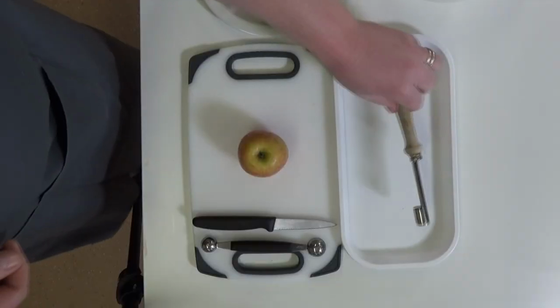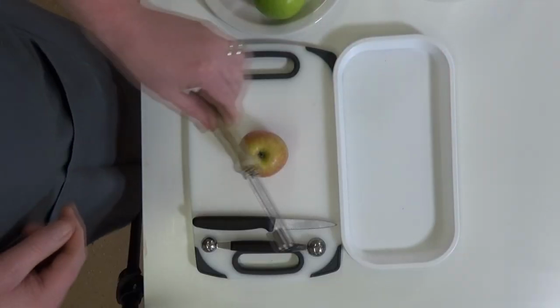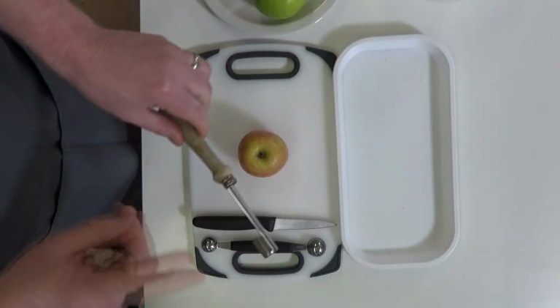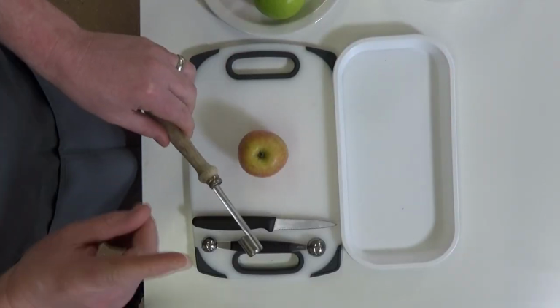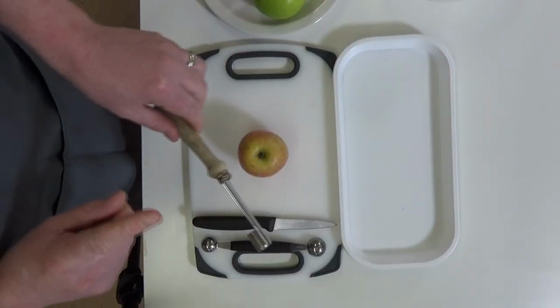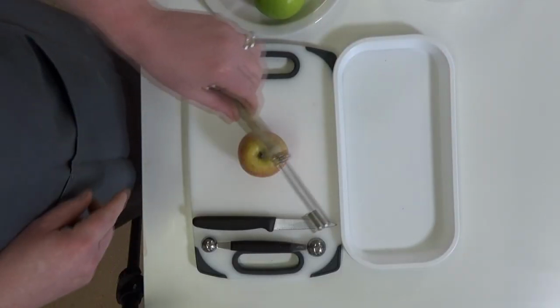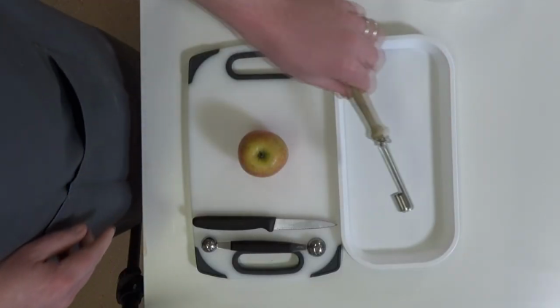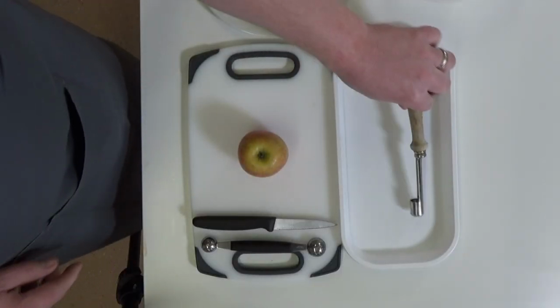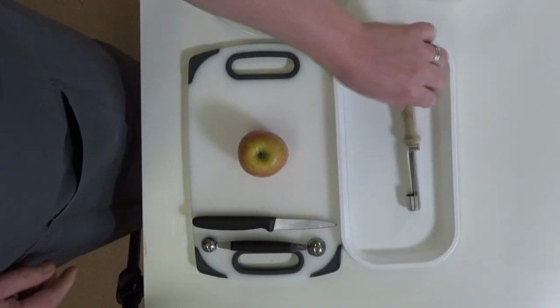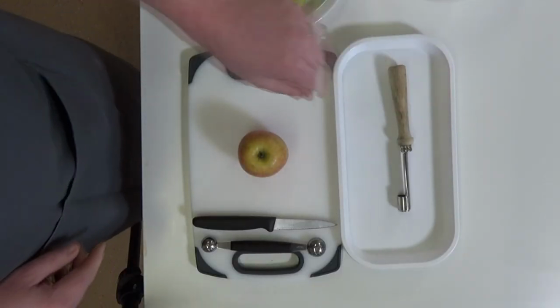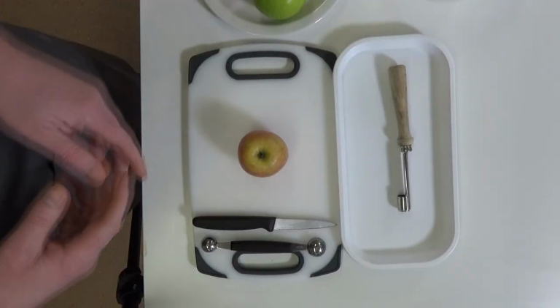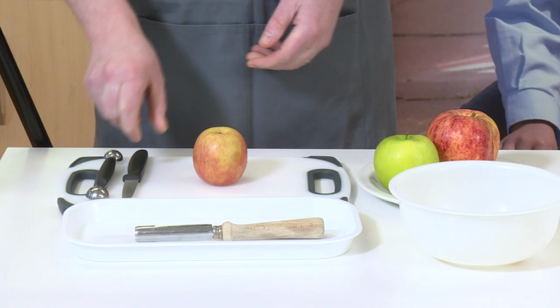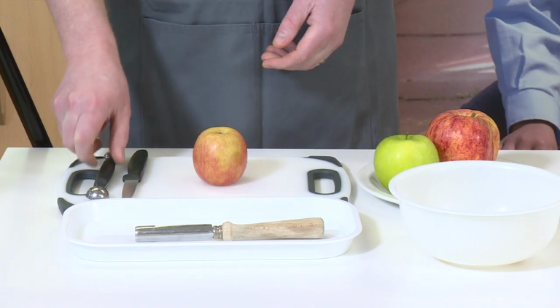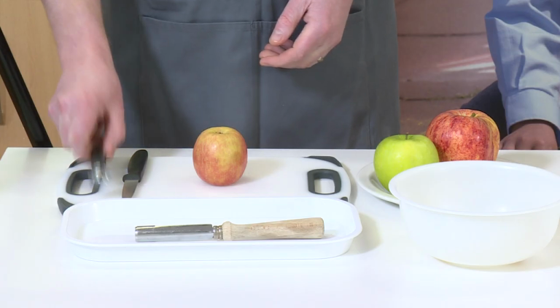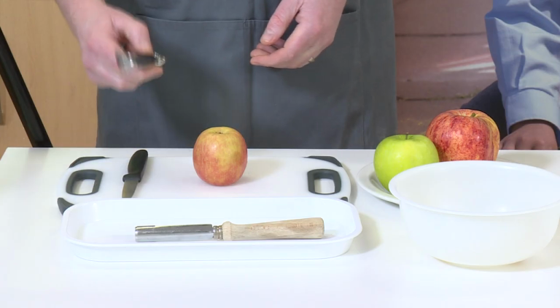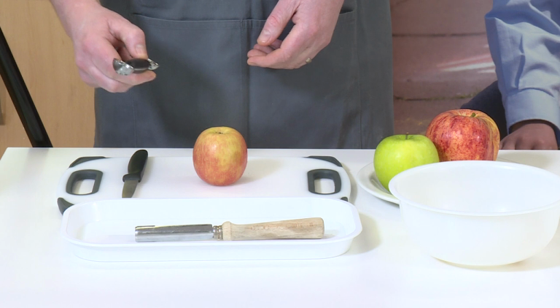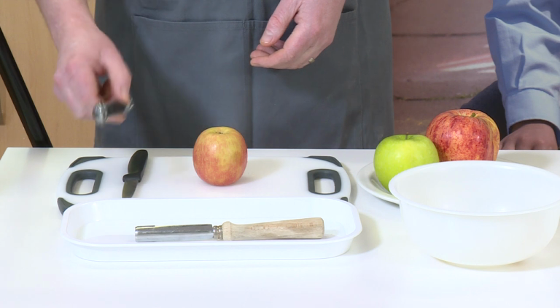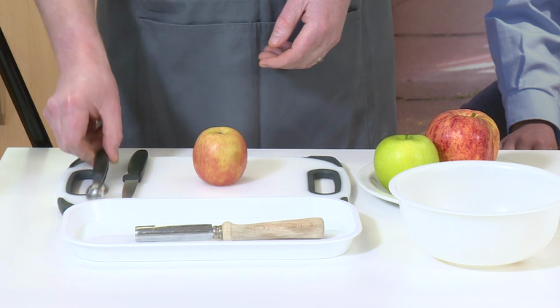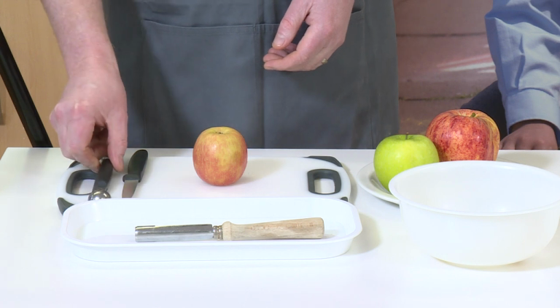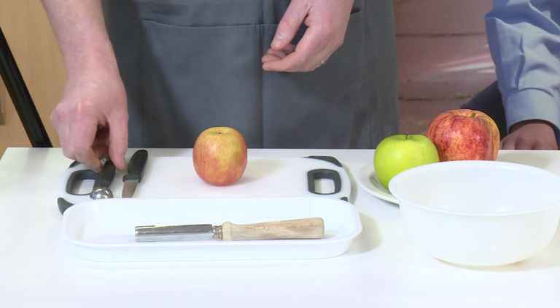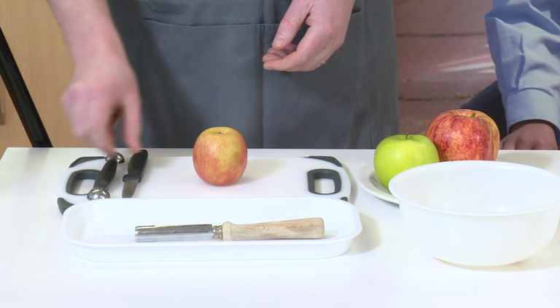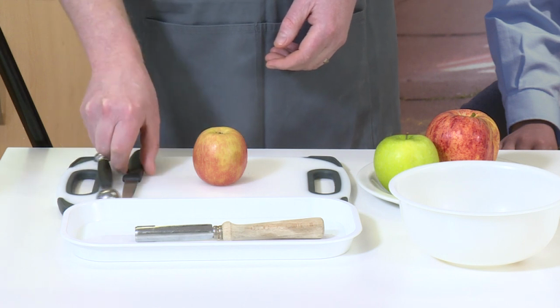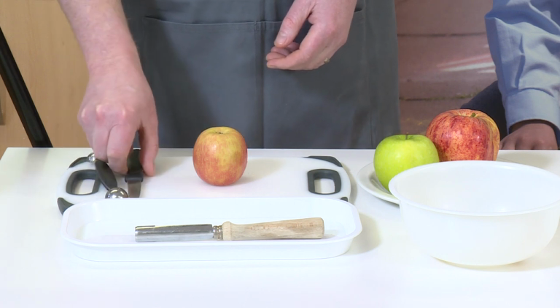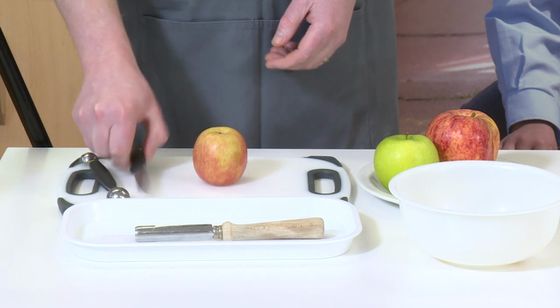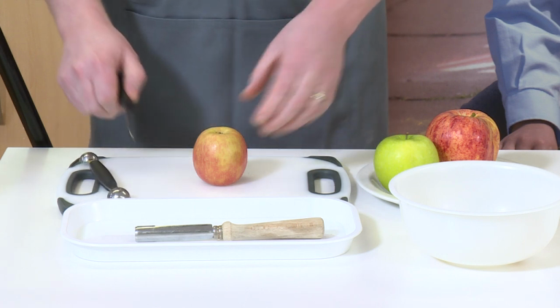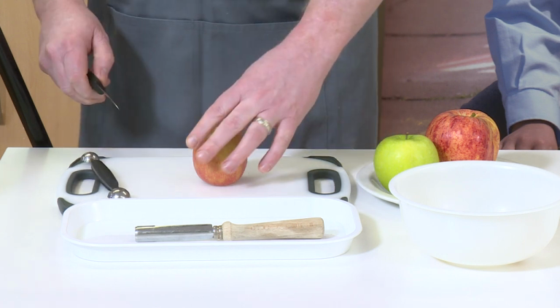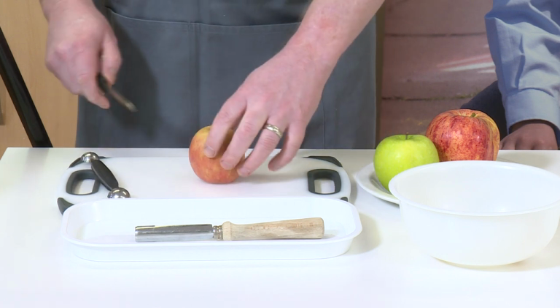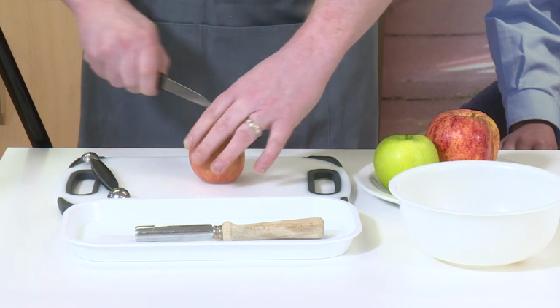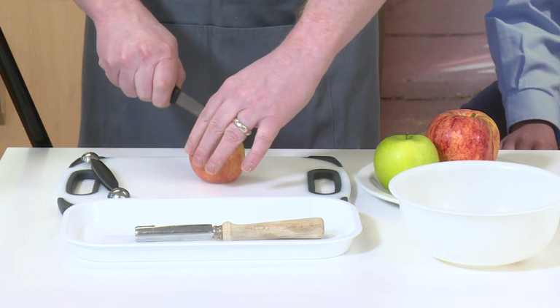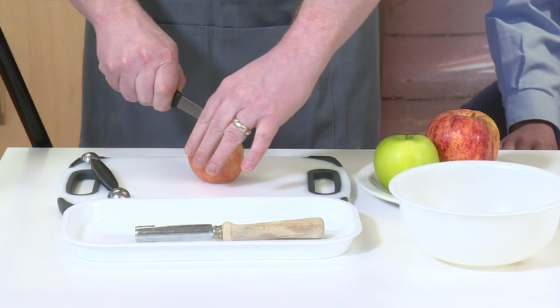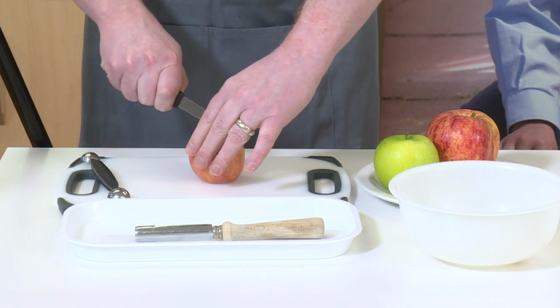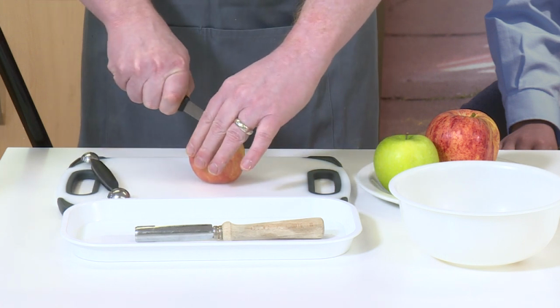Avoid using an apple corer. It requires strength and accuracy and can cause a nasty accident. Using a melon baller is much safer.